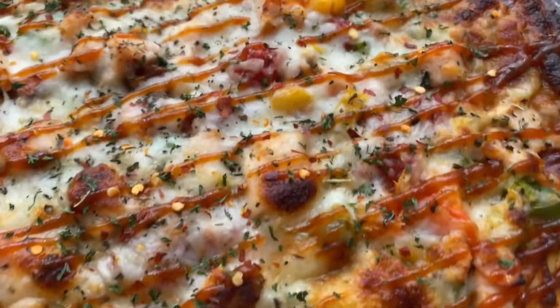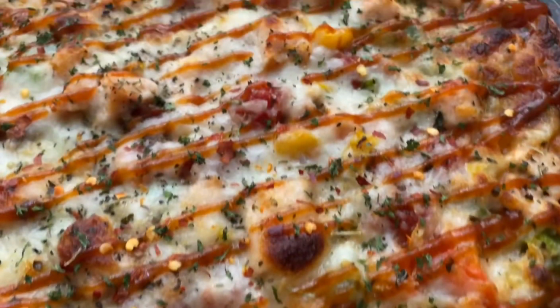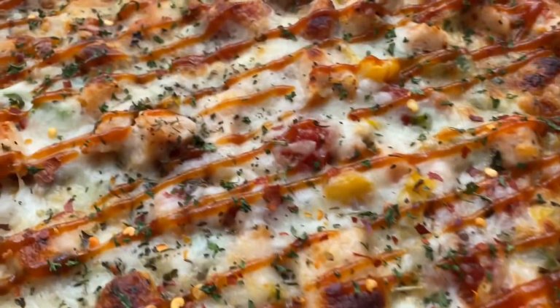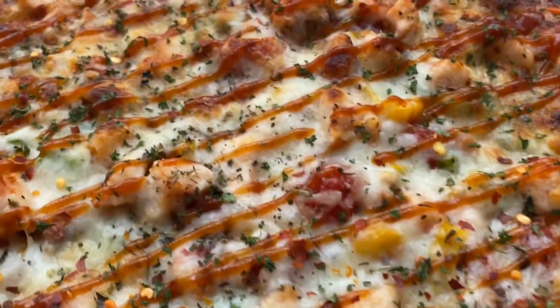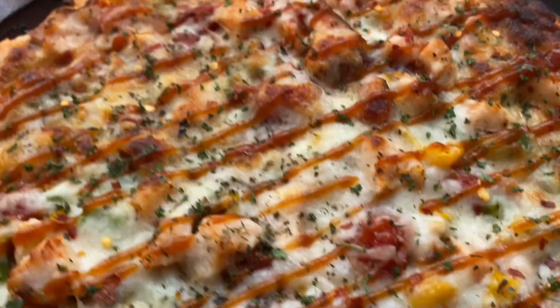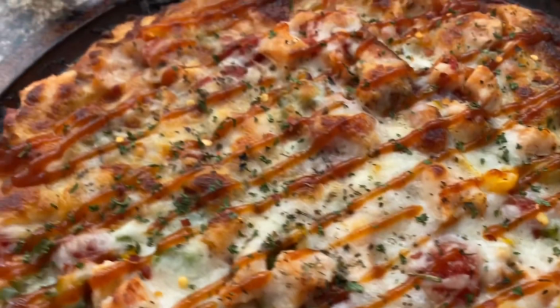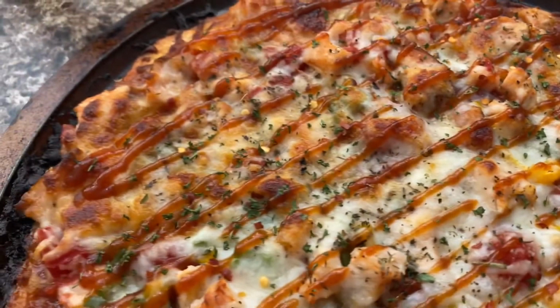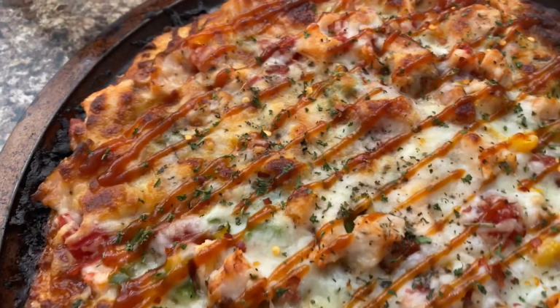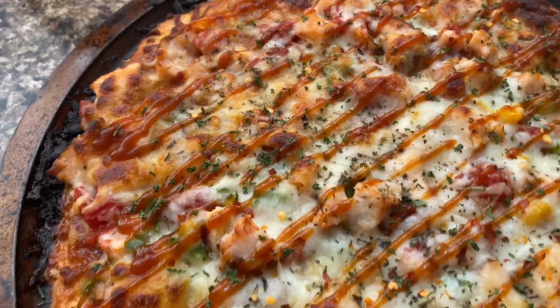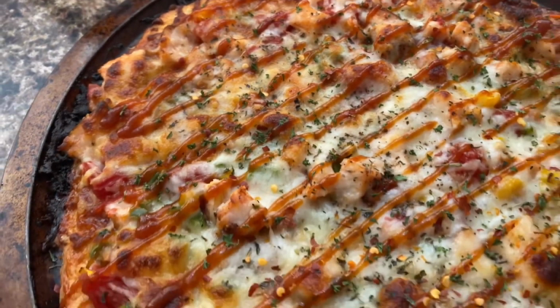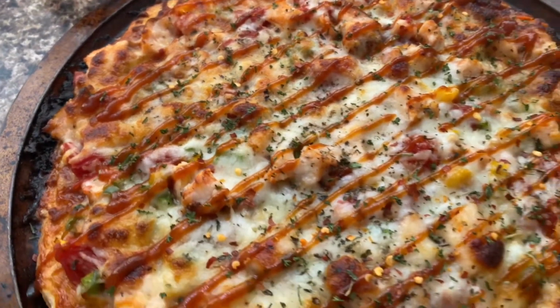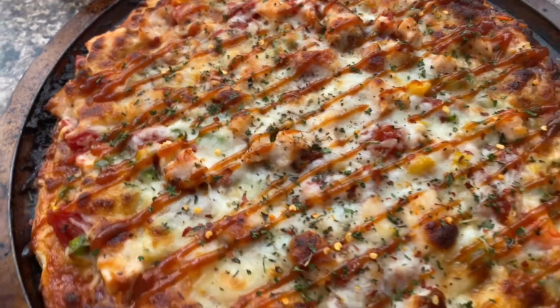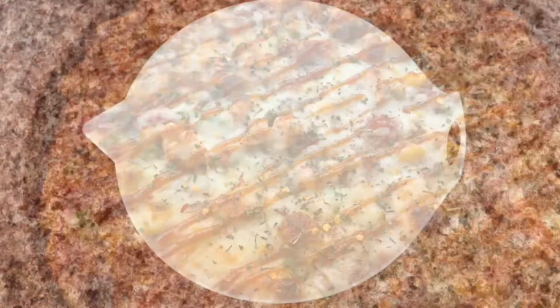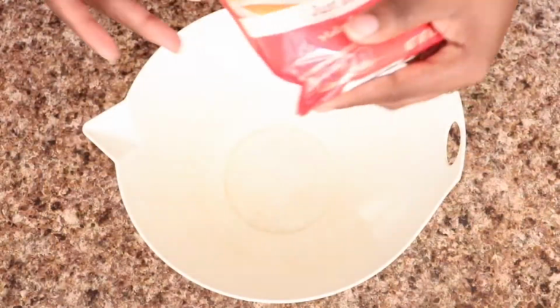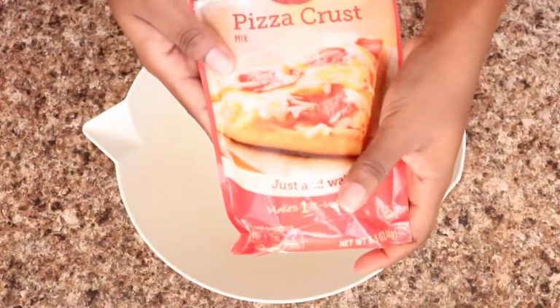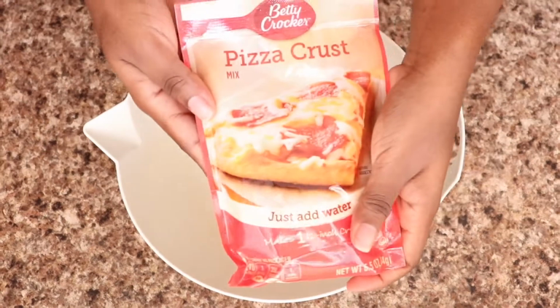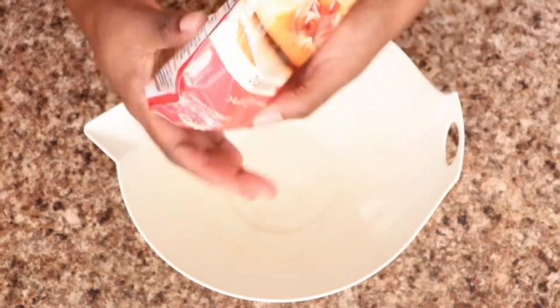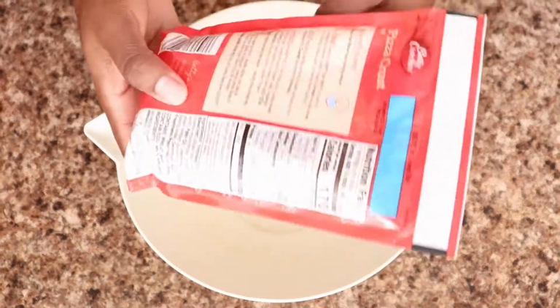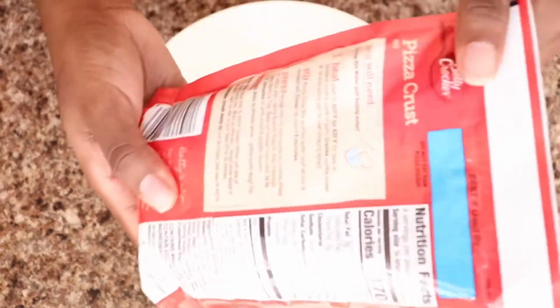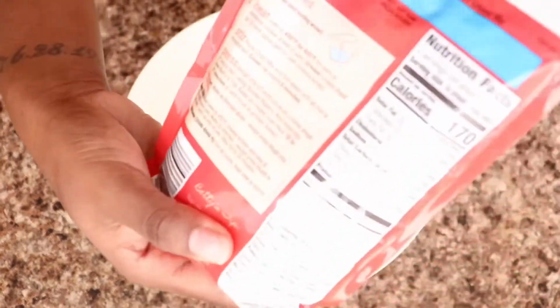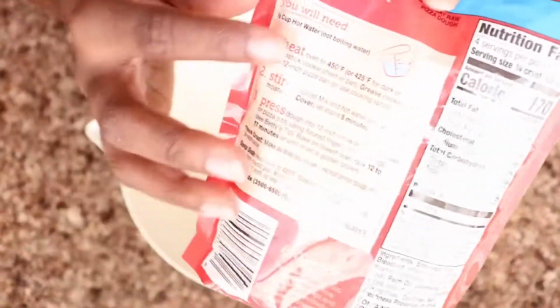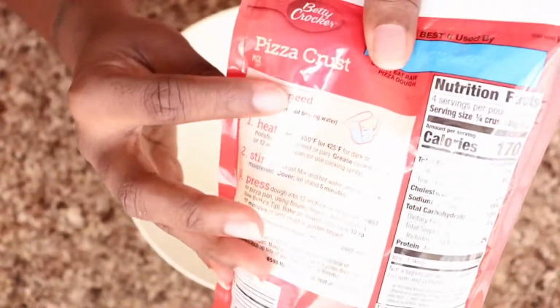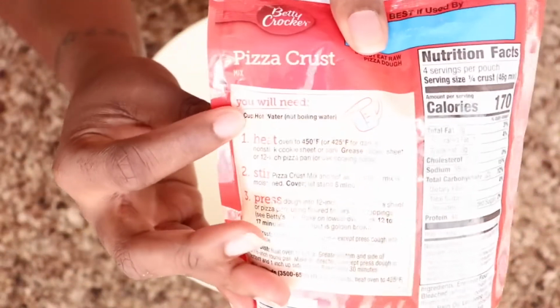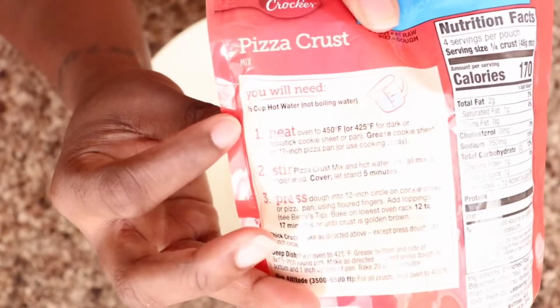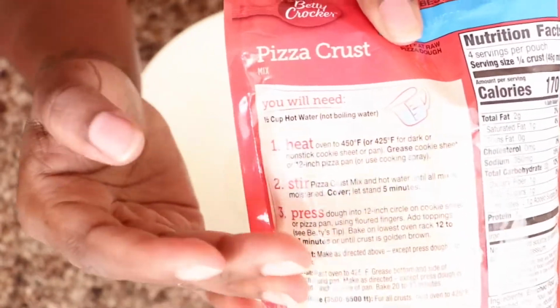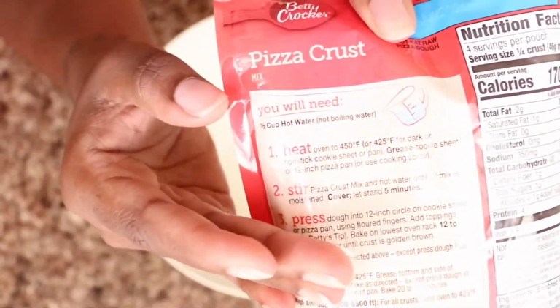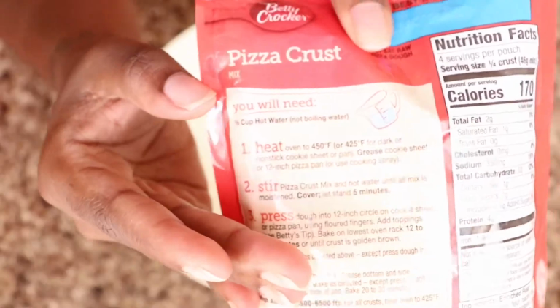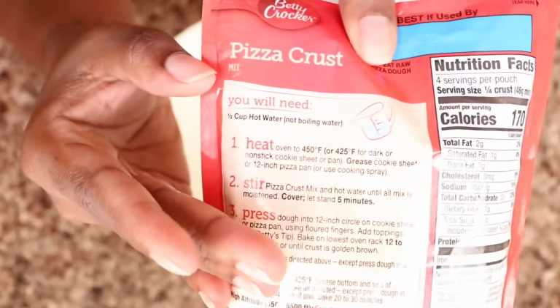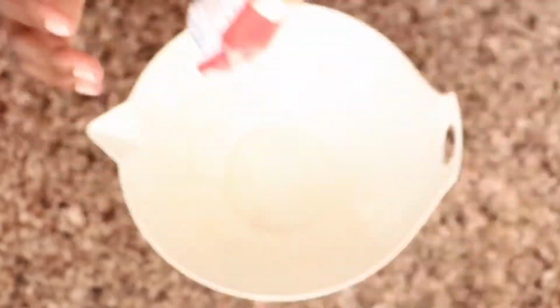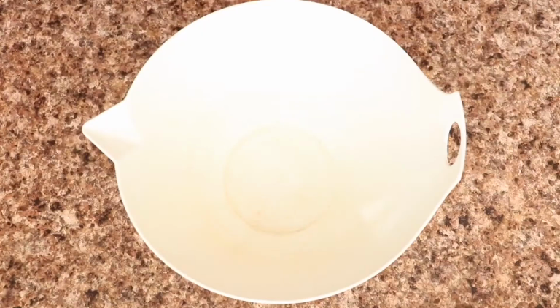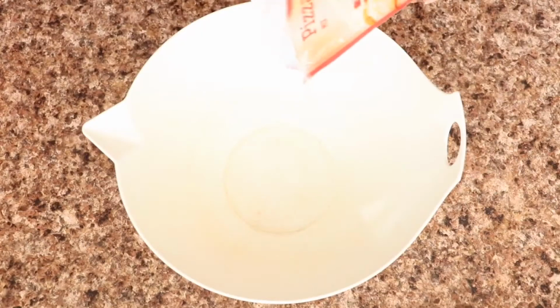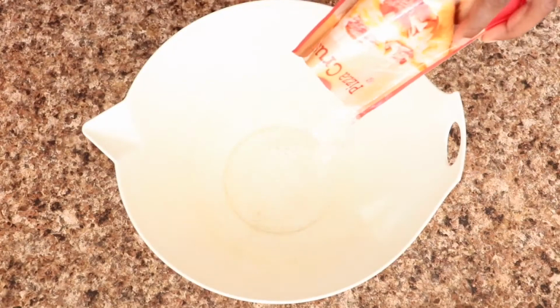Welcome back to my channel! Today I am making this delicious barbecue chicken pizza. So let's get to the first step — this is the crust I'm going to be using. This pizza crust costs one dollar.